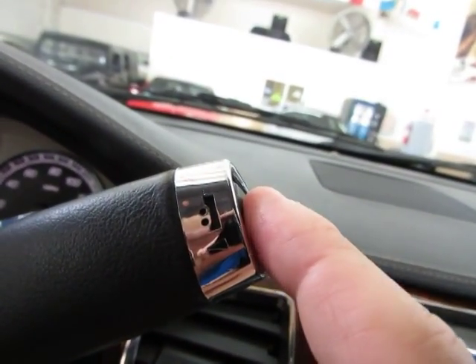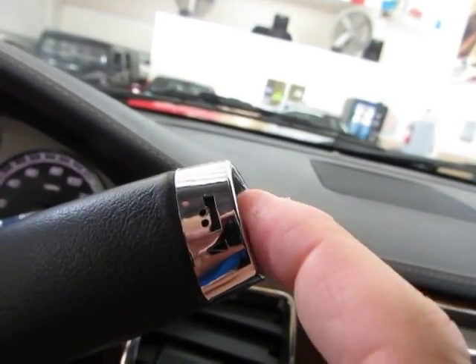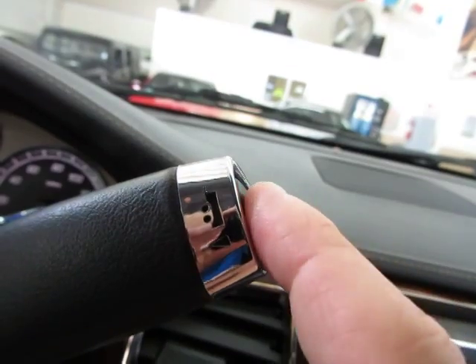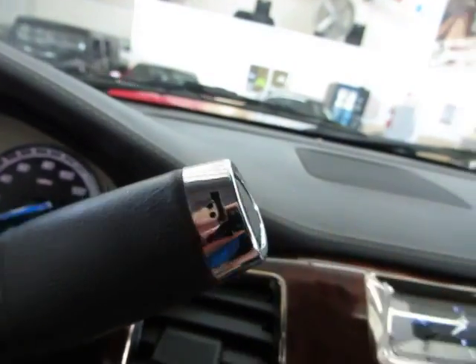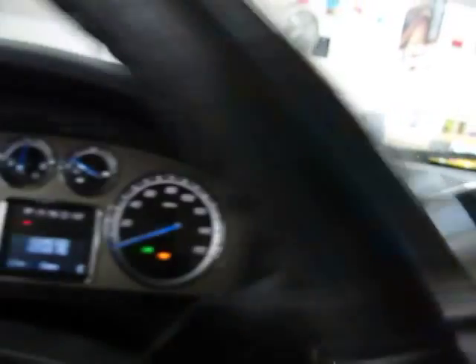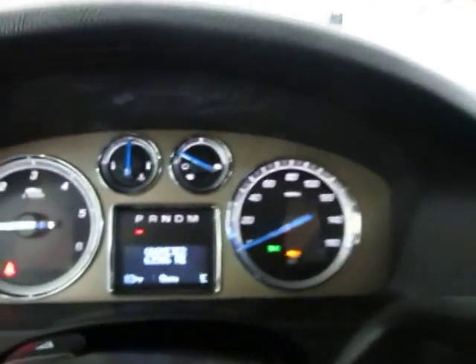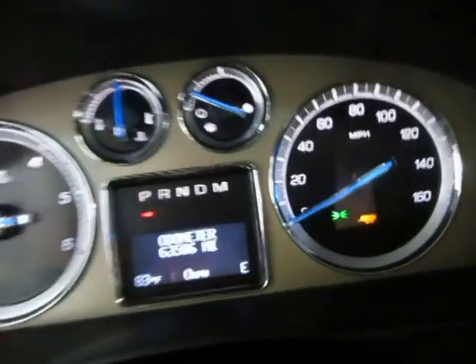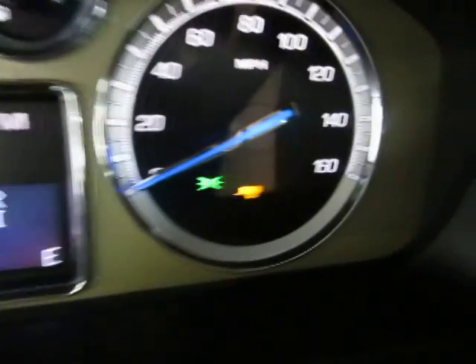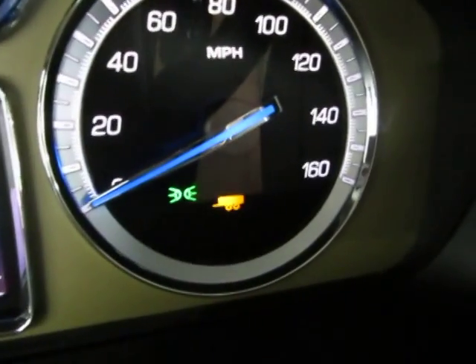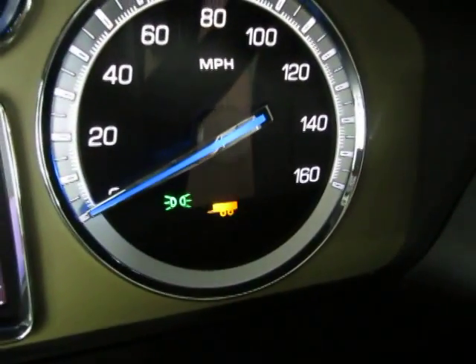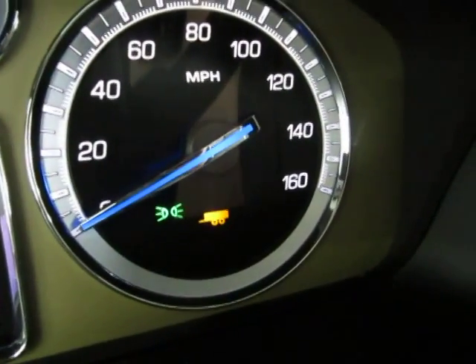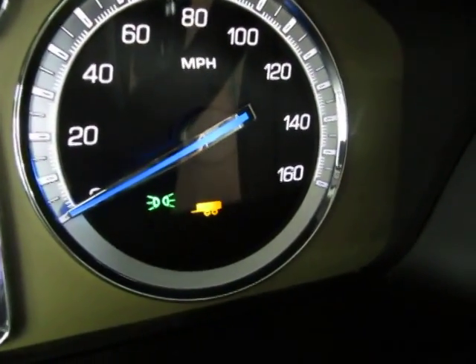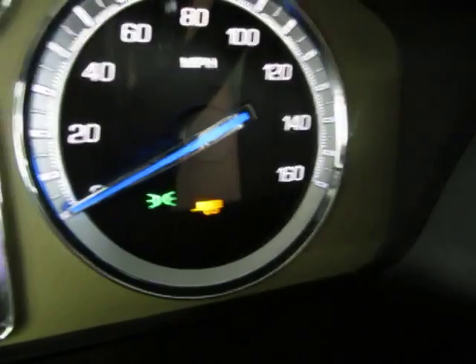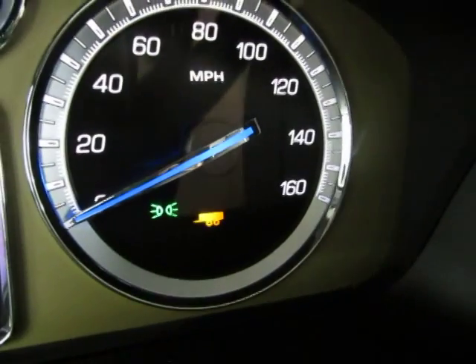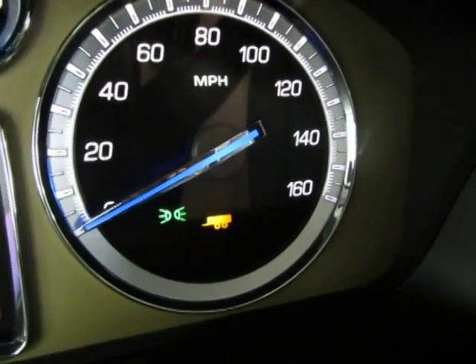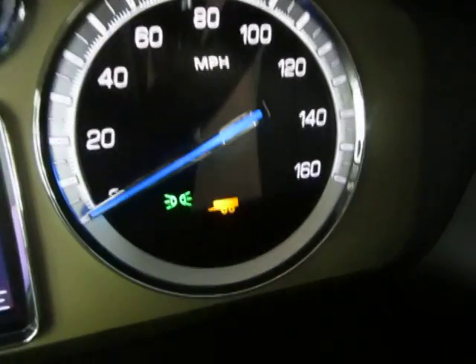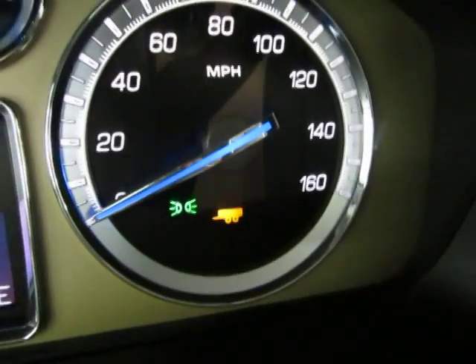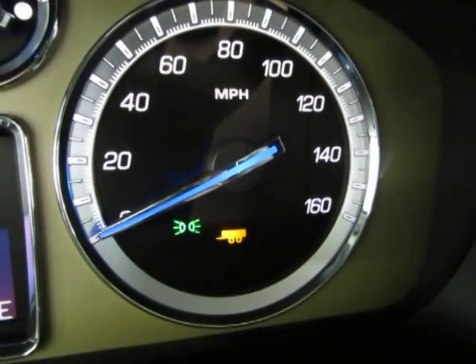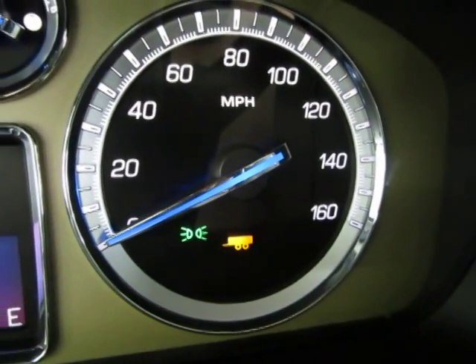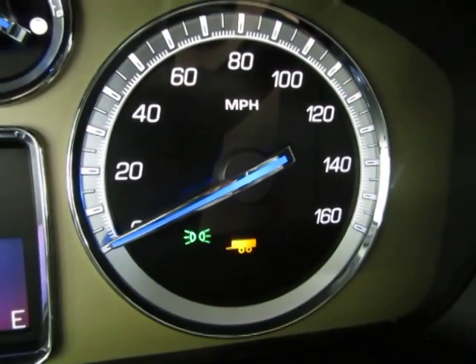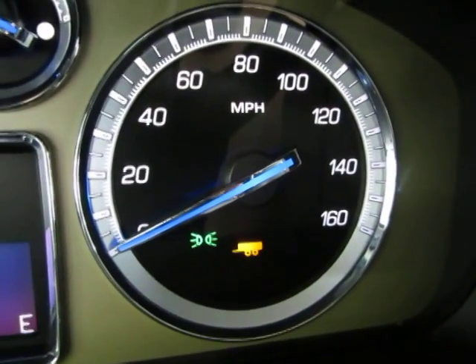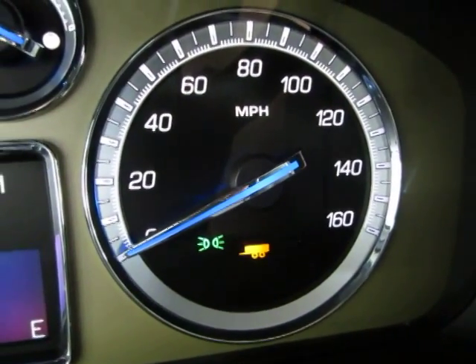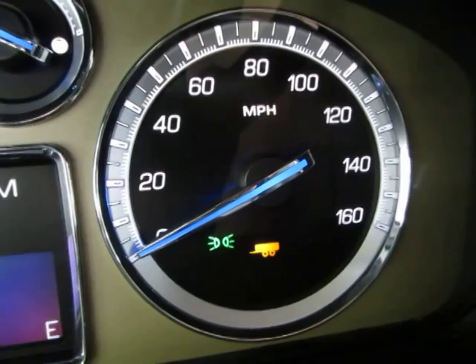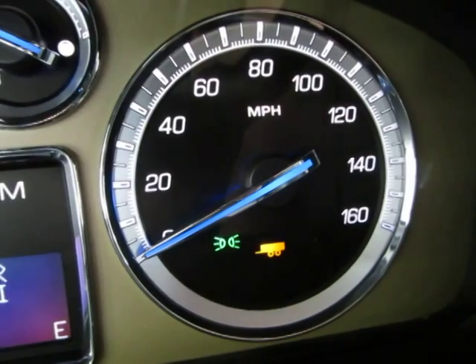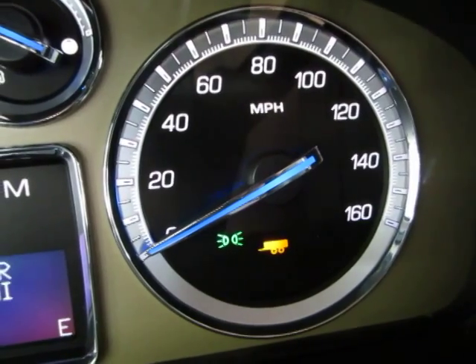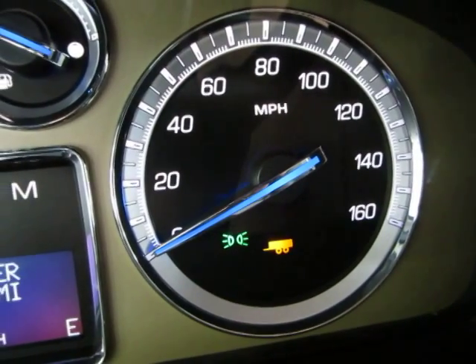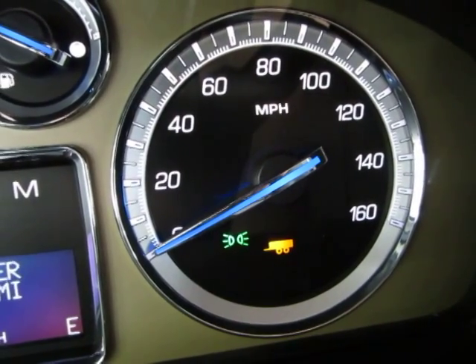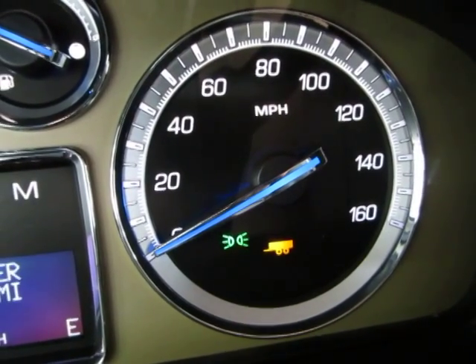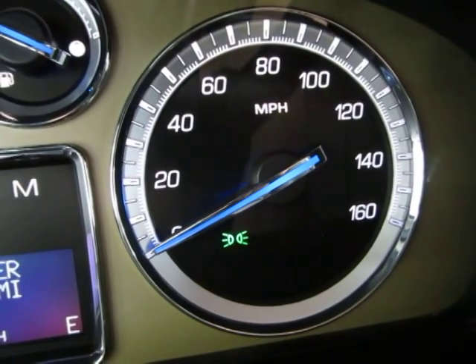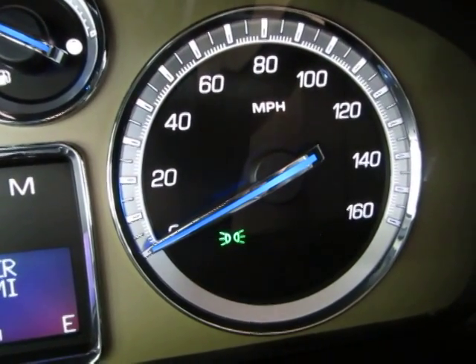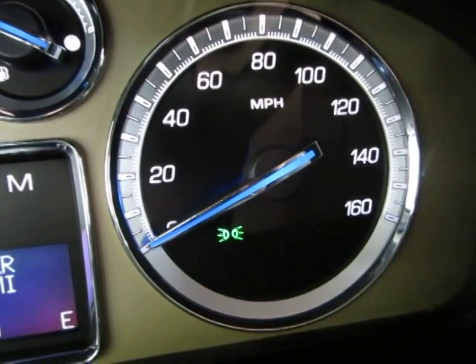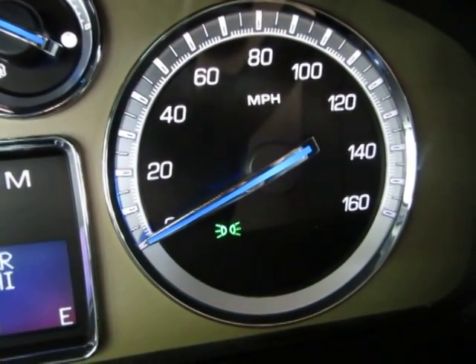At the end of the shifter lever you have your tow/haul mode. If I press it, you're going to see a little yellow wagon icon appear next to the daytime driving light. That makes the transmission shift a little differently to adjust for extra cargo load and disables the overdrive. Once you stop towing, you just press it again and the yellow wagon goes away.